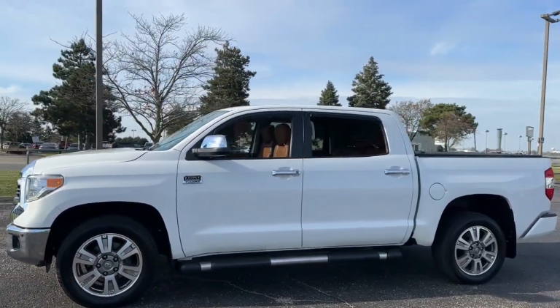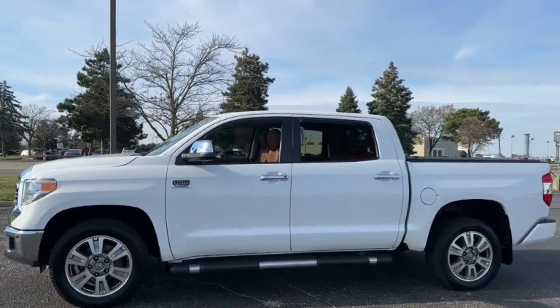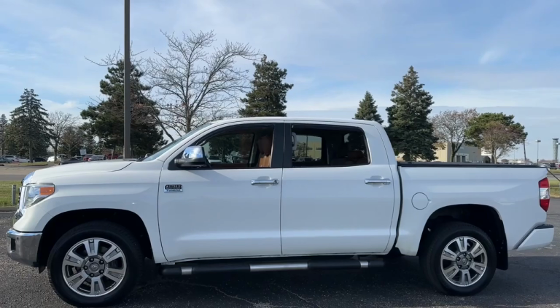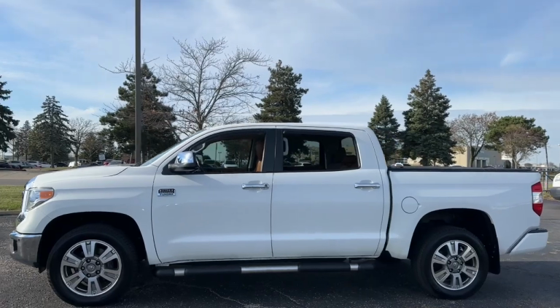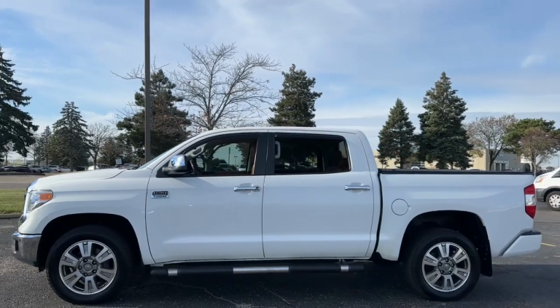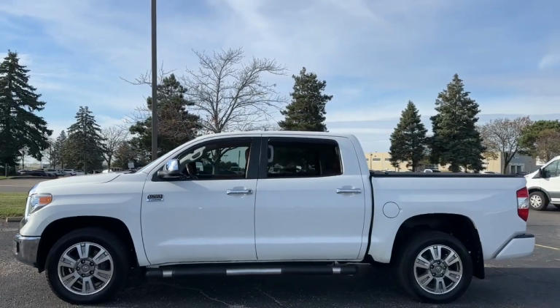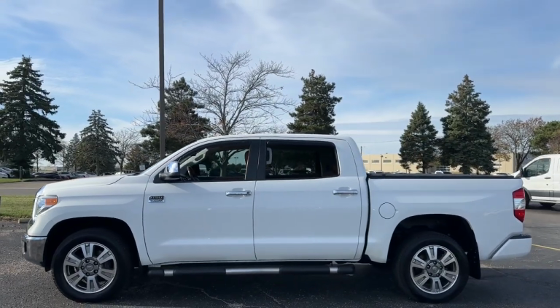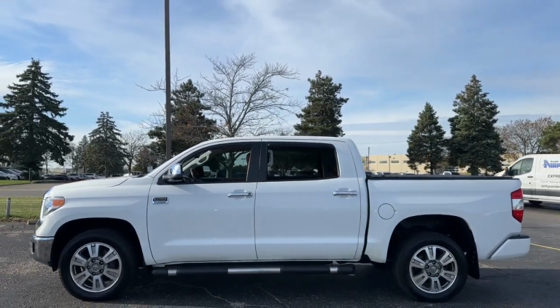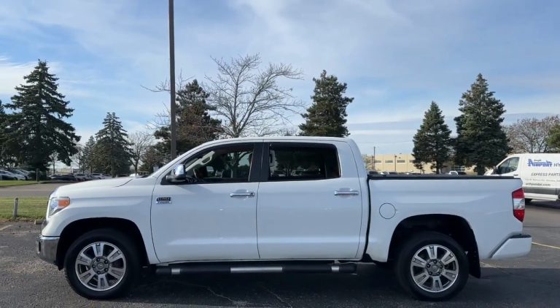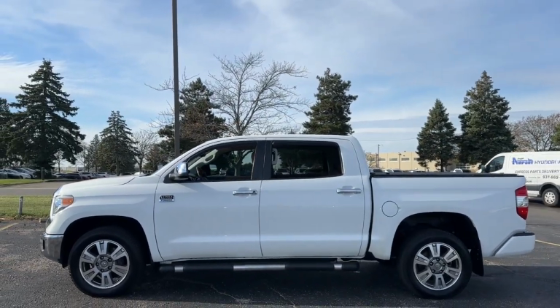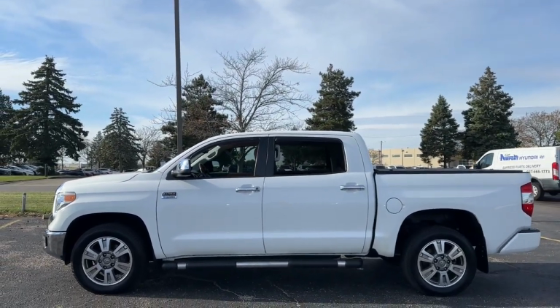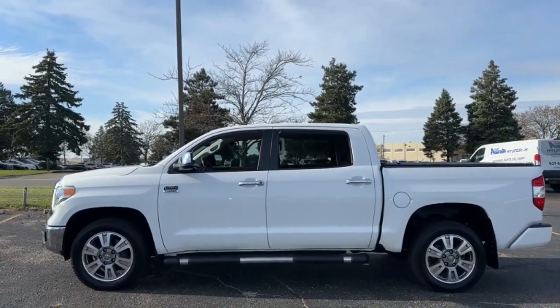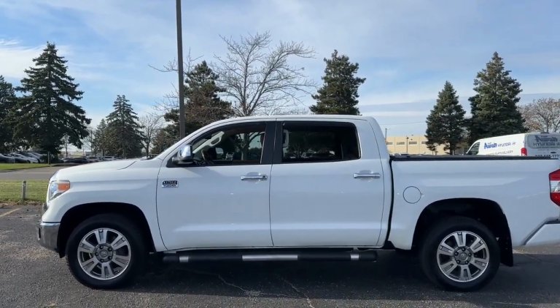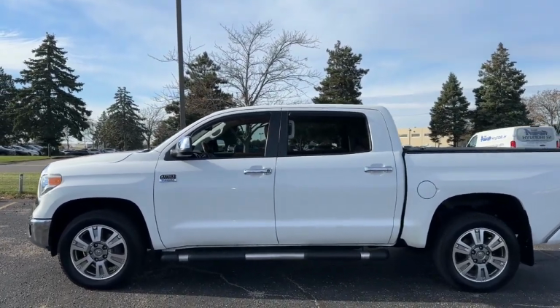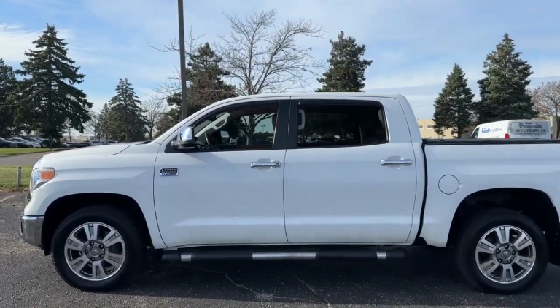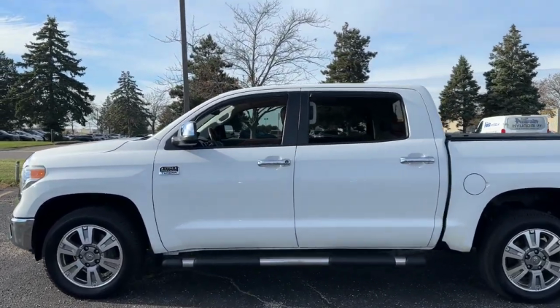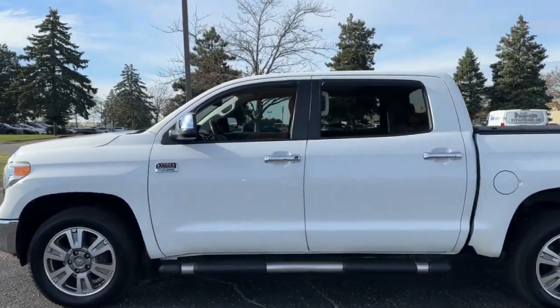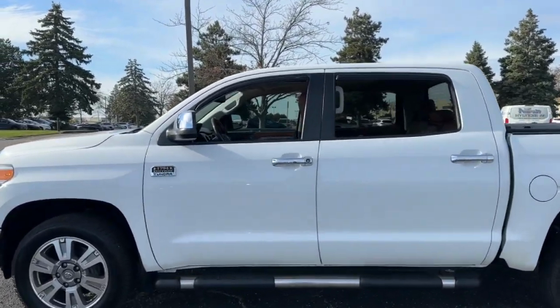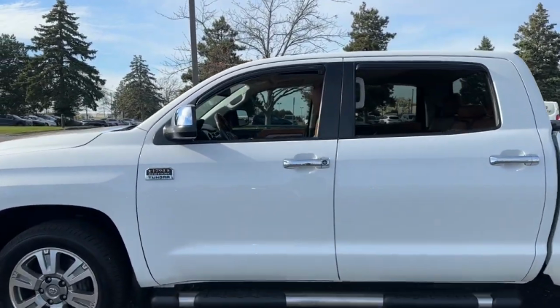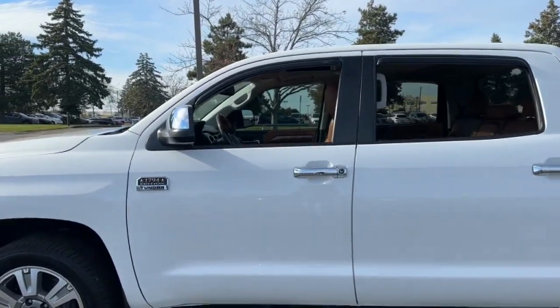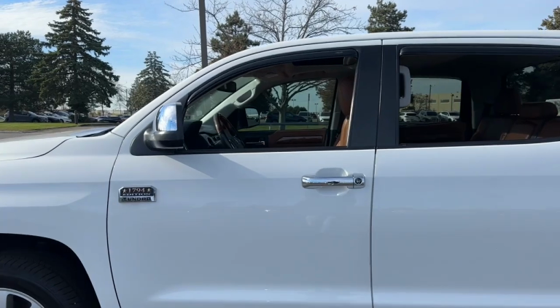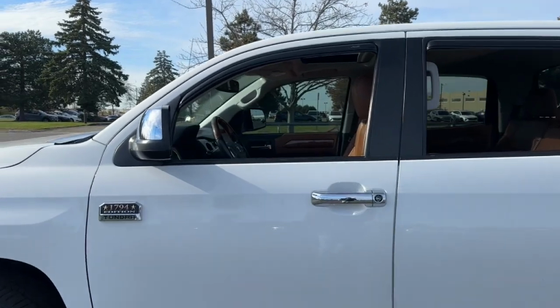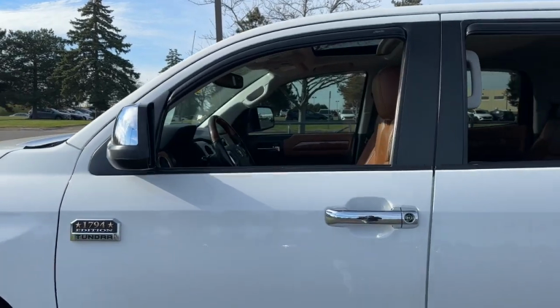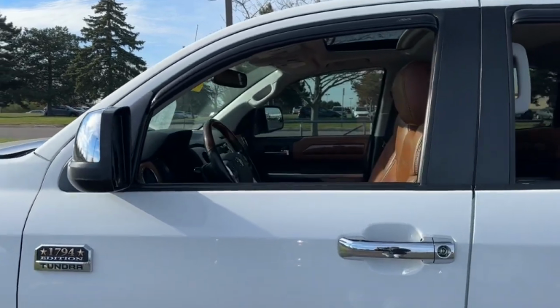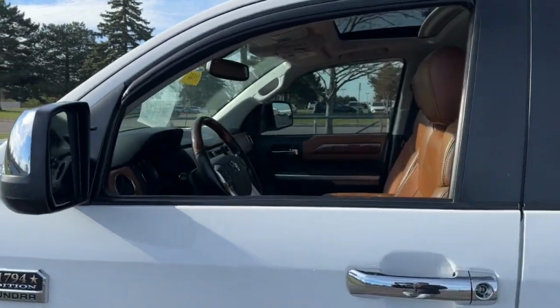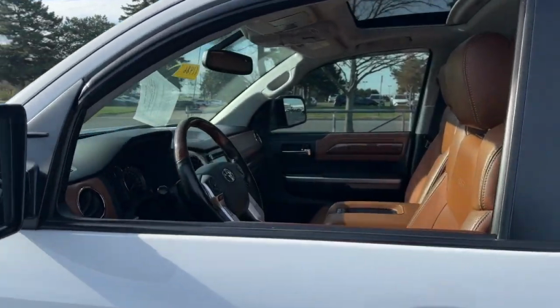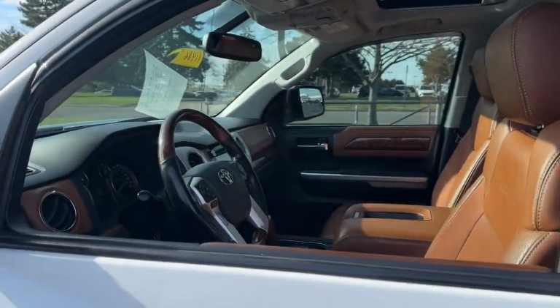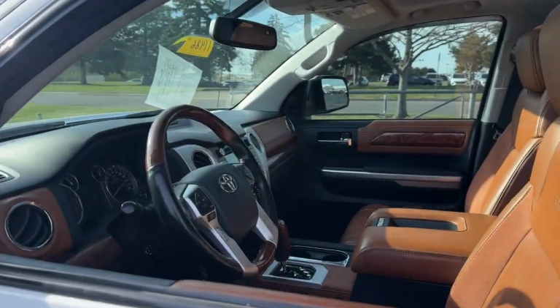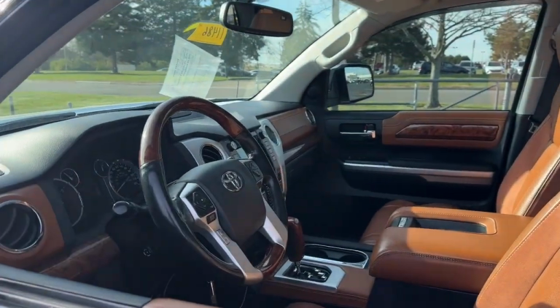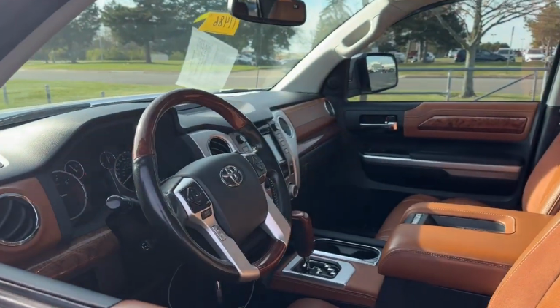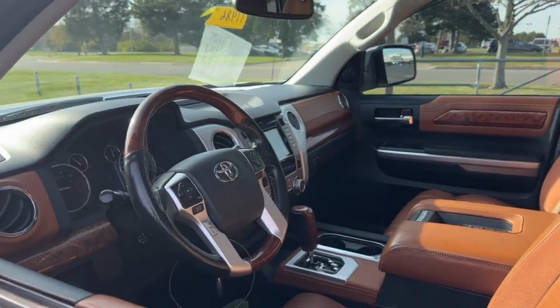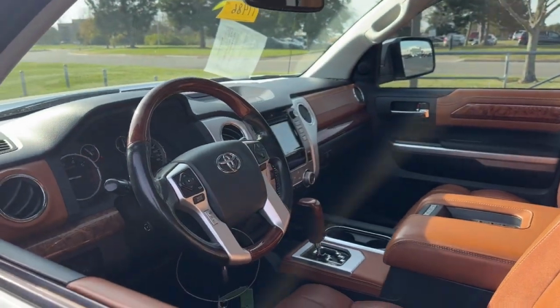Explore this rugged Toyota Tundra, the adventure-loving, full-size pickup with impressive towing and hauling capabilities, and a smooth, refined ride.